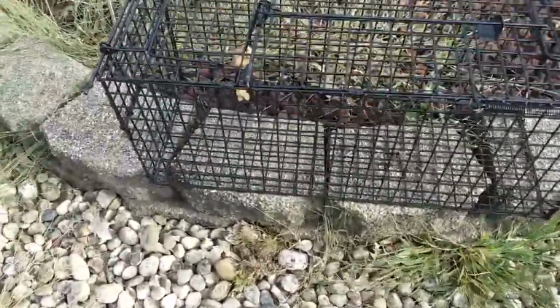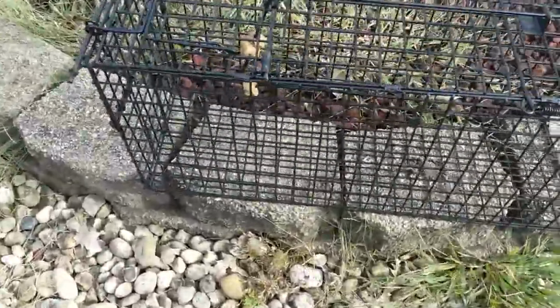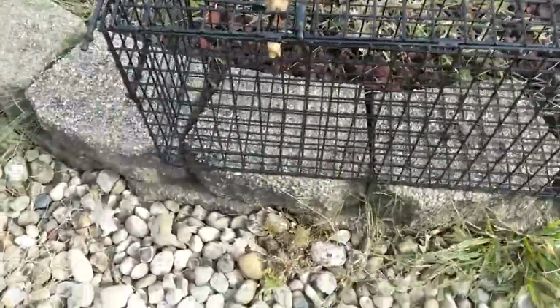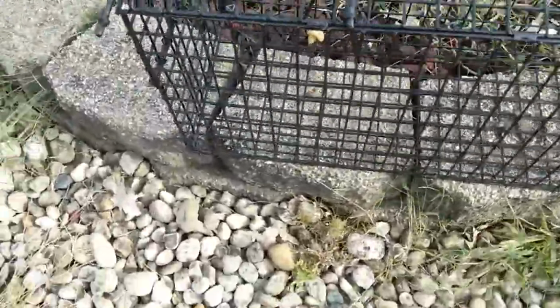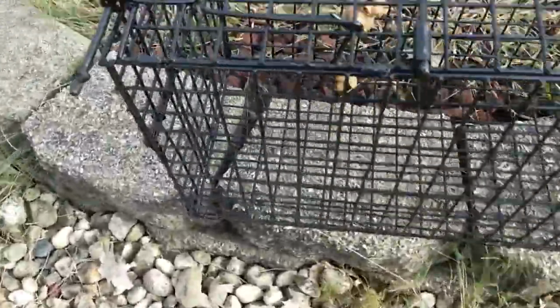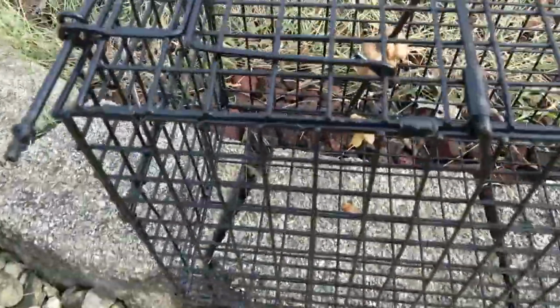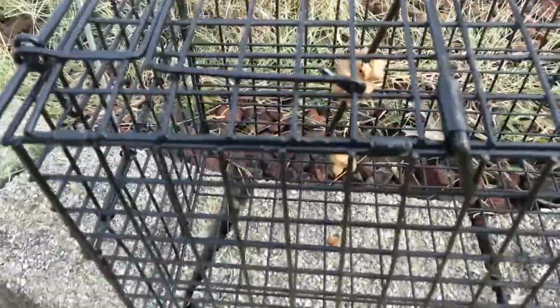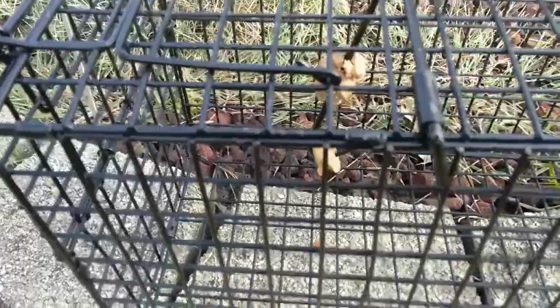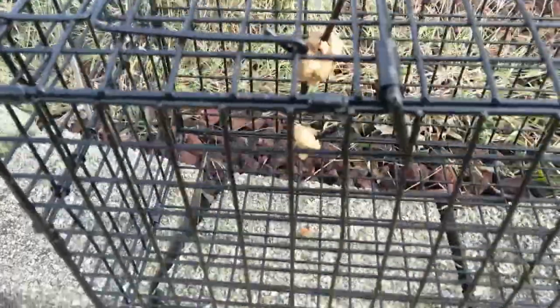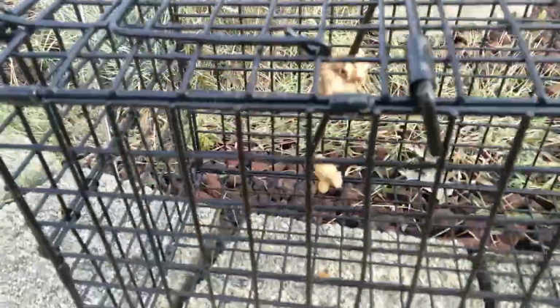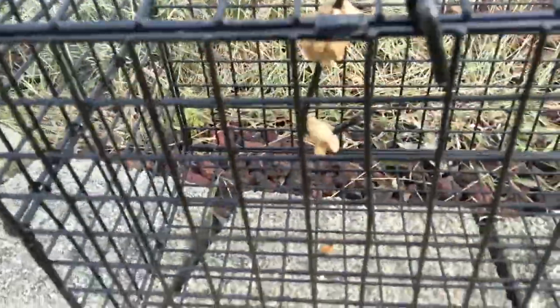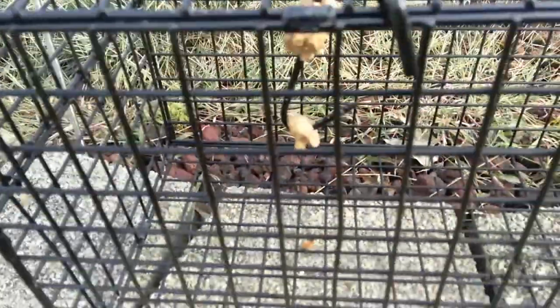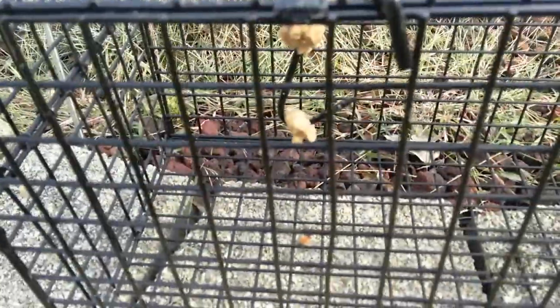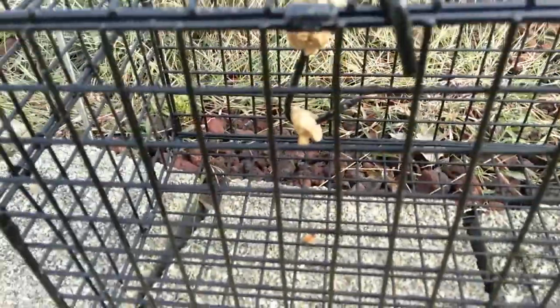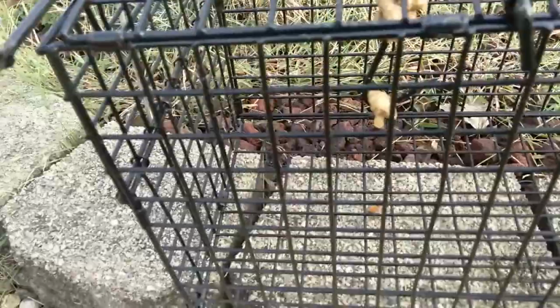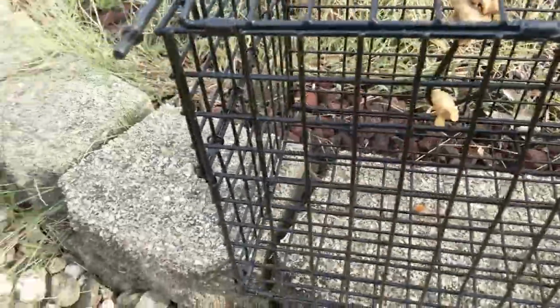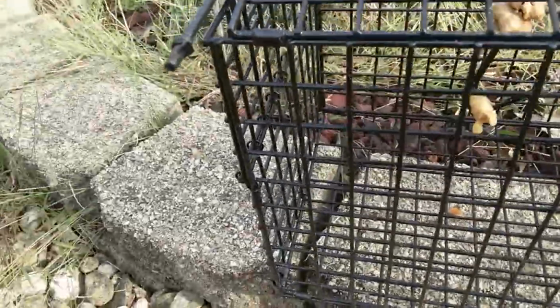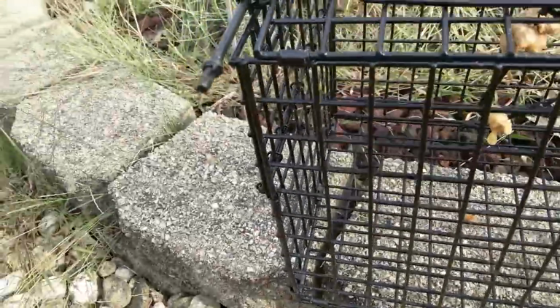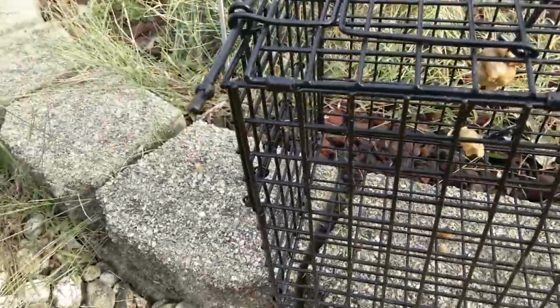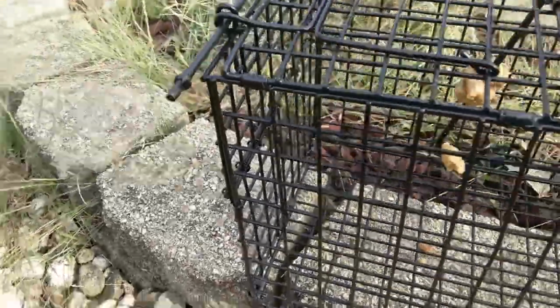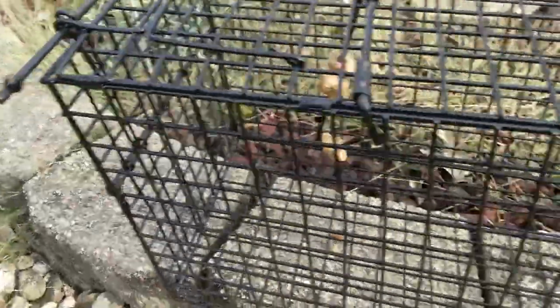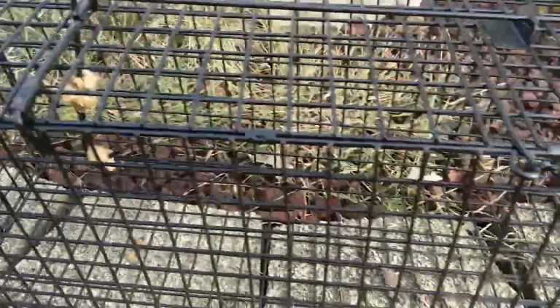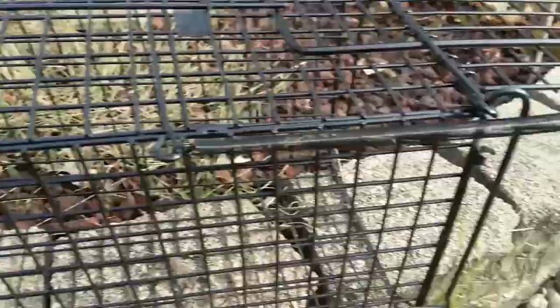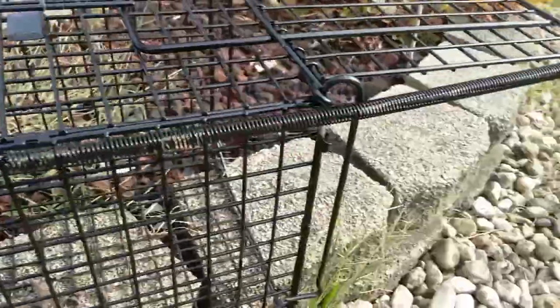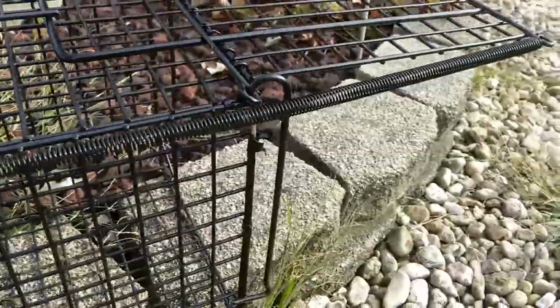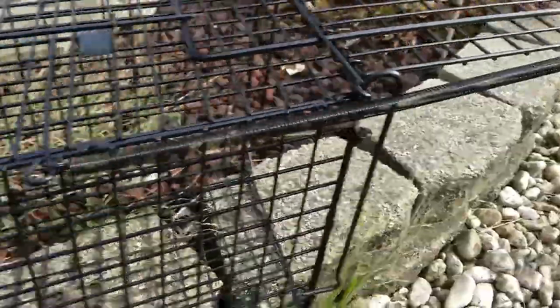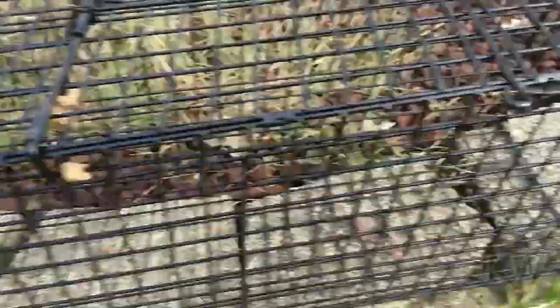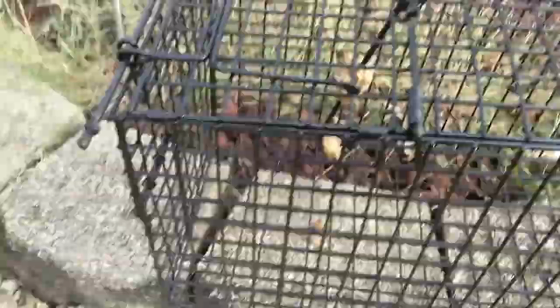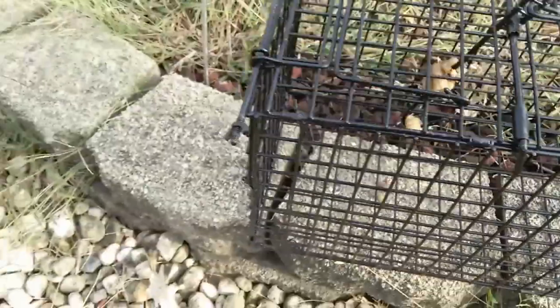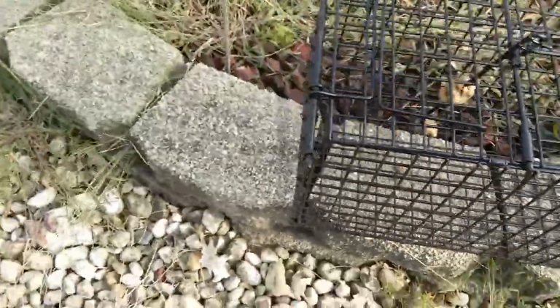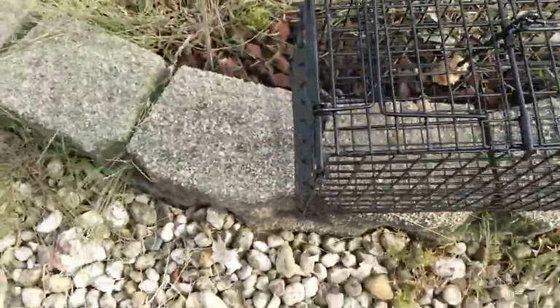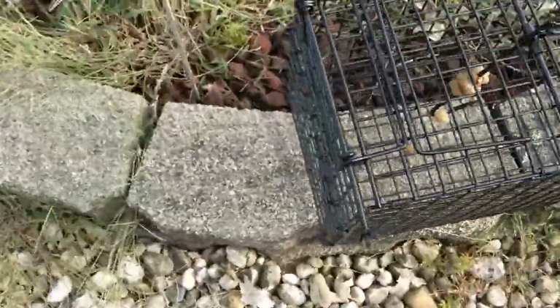You can see it's got a nice little hook on it for the food, and it's got a little back door and a front door. Take a look at the back door.